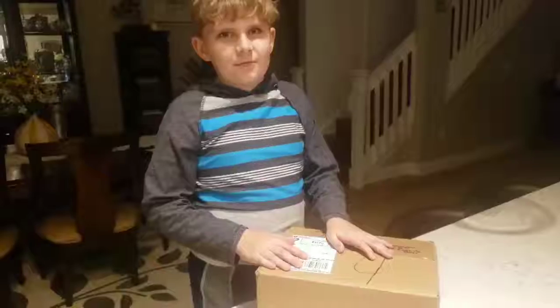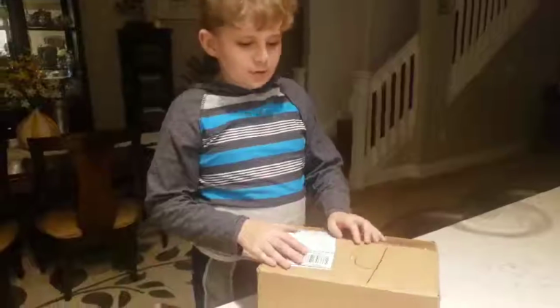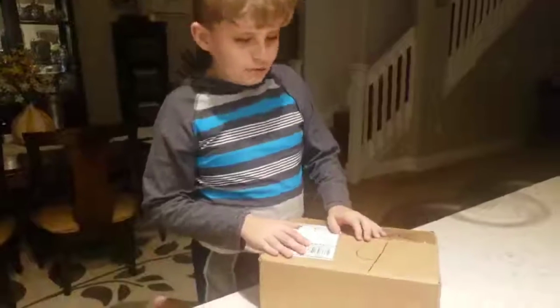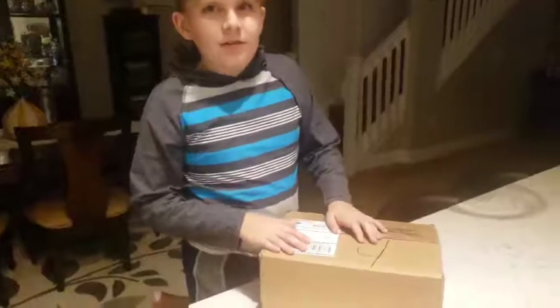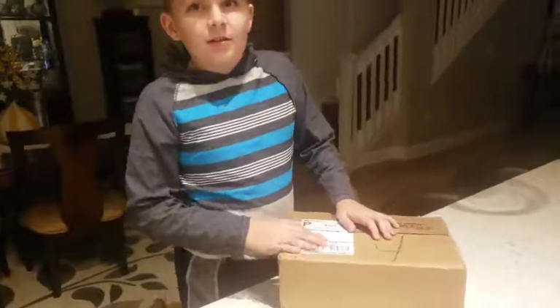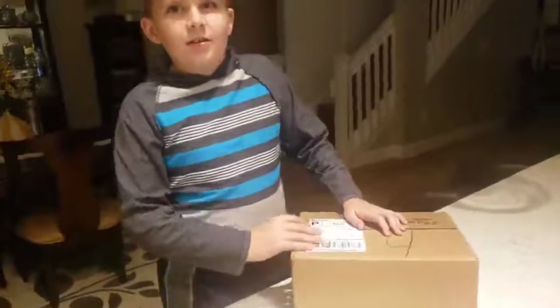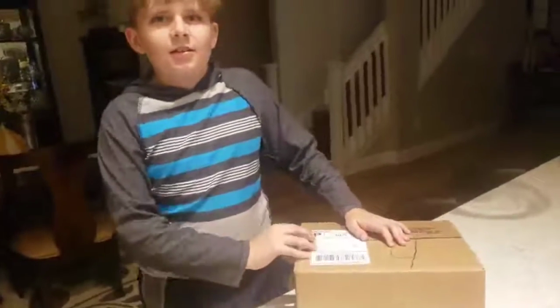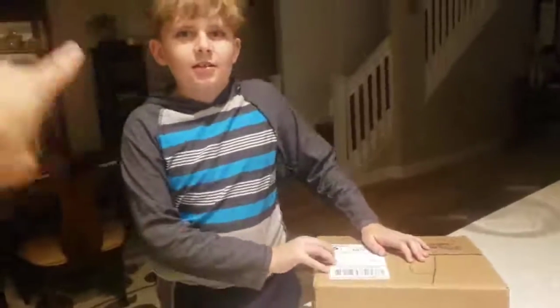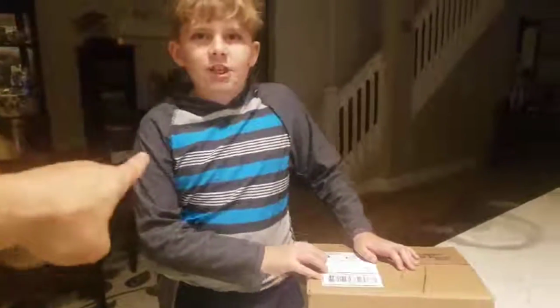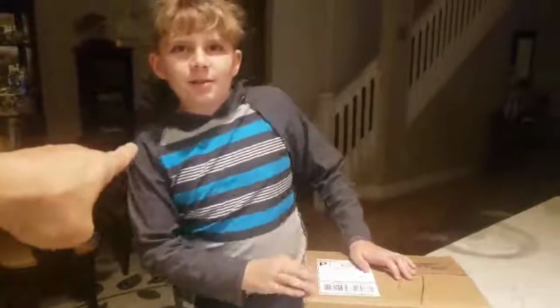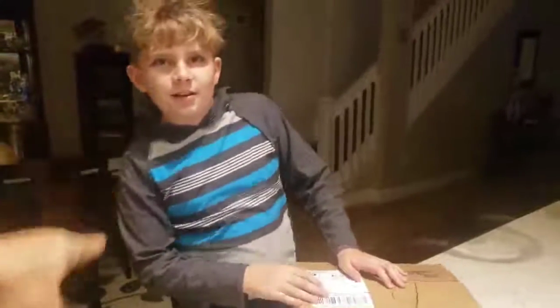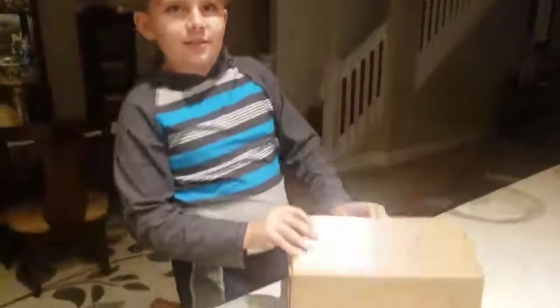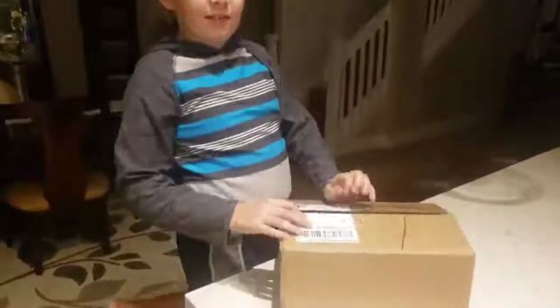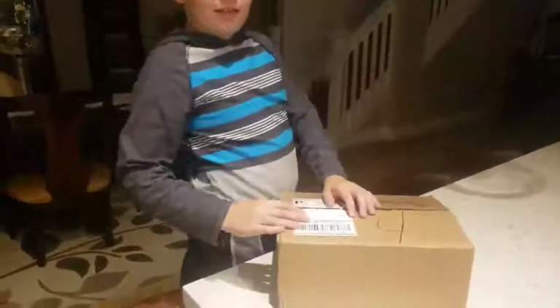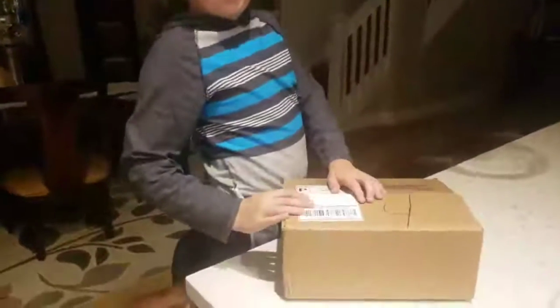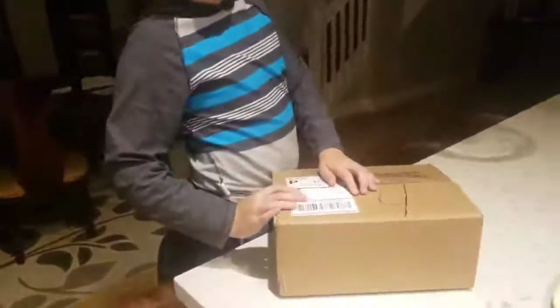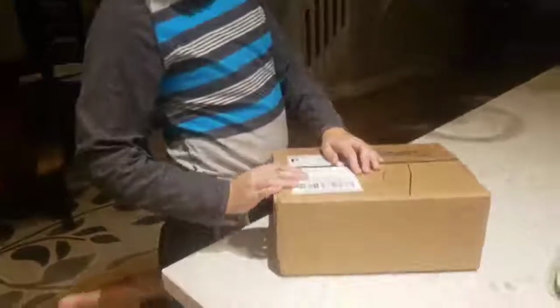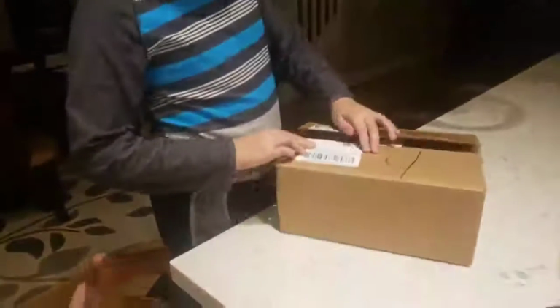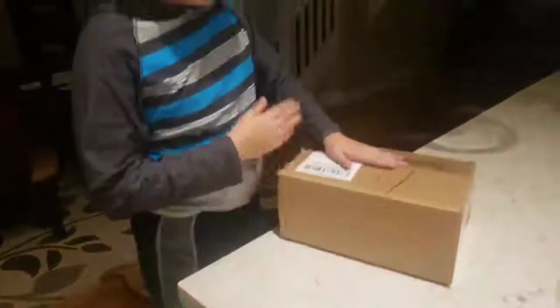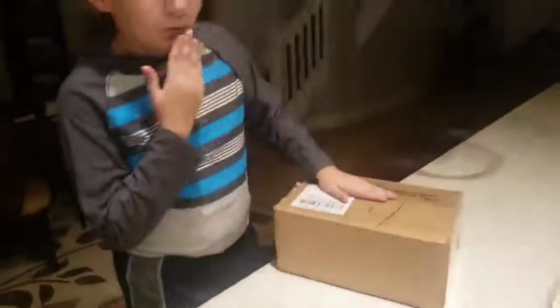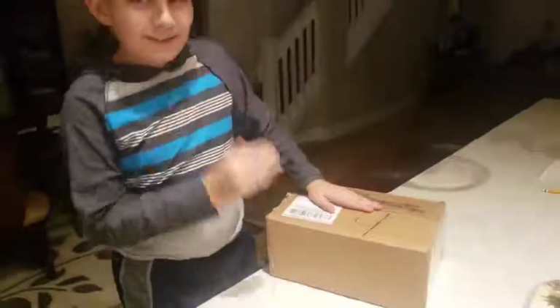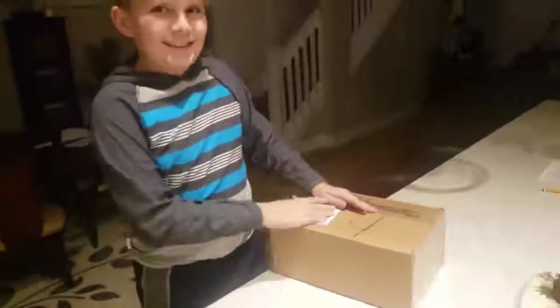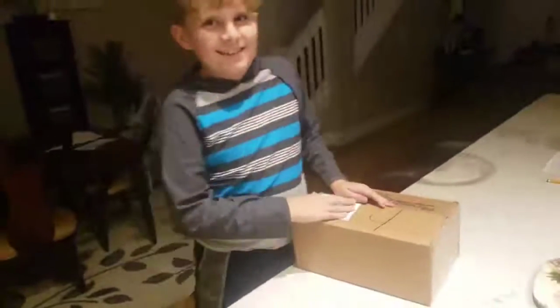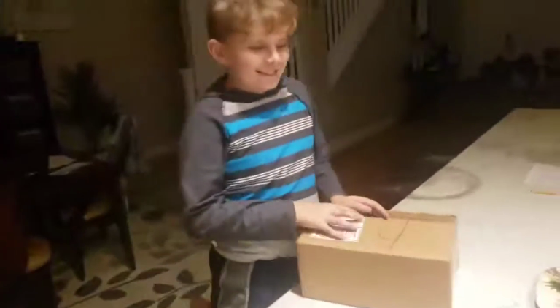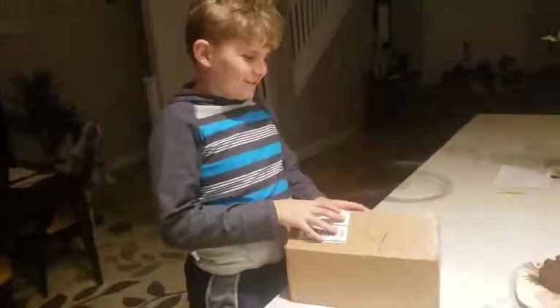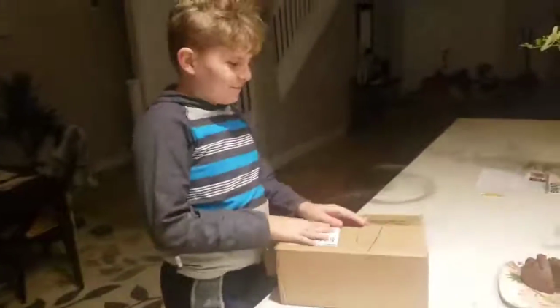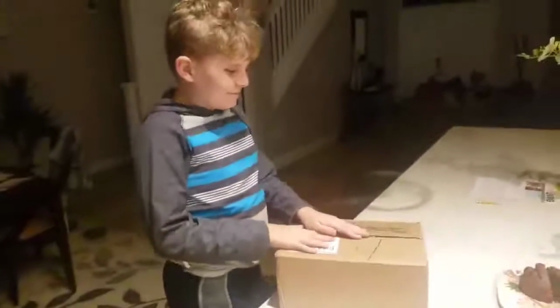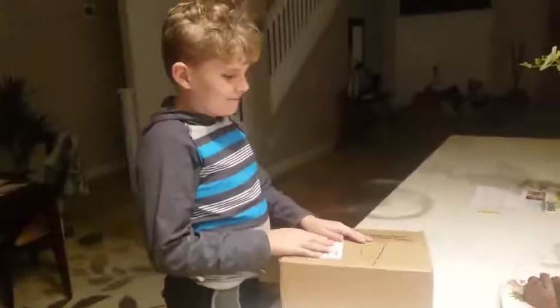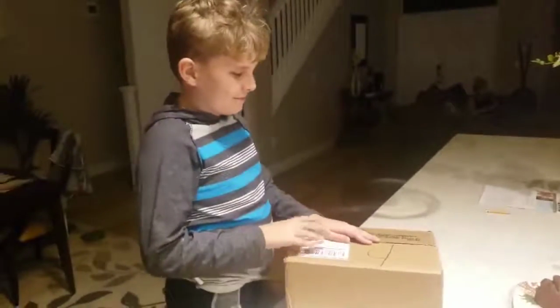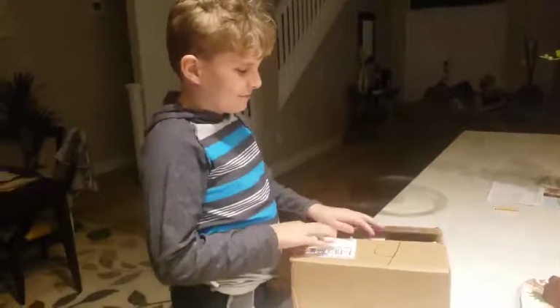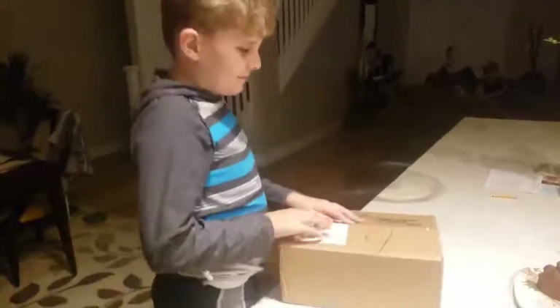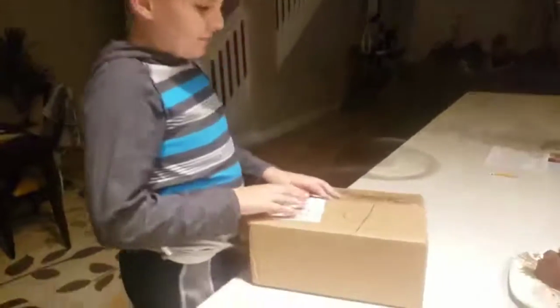Hey guys, George Mercado — Adventures in Picking — and today Jaden got a special box from one of our collector friends online. So let's see what's in it.